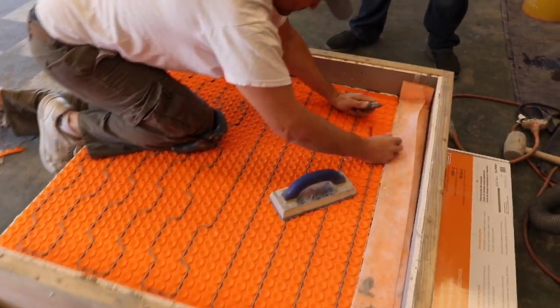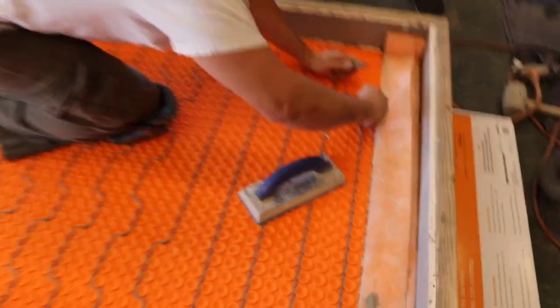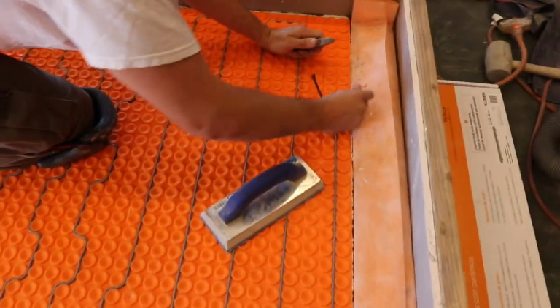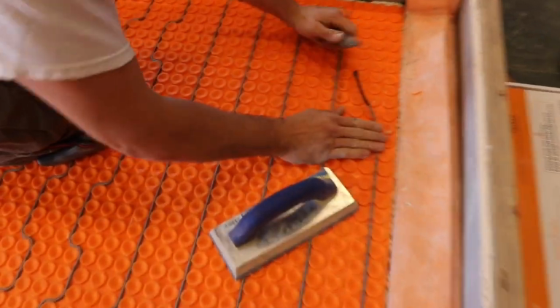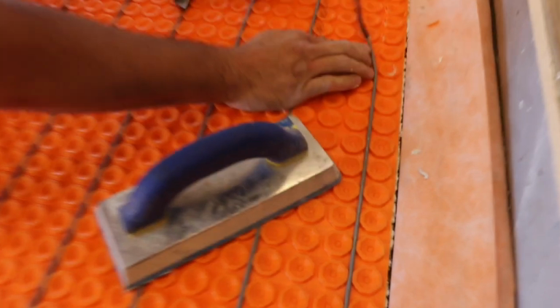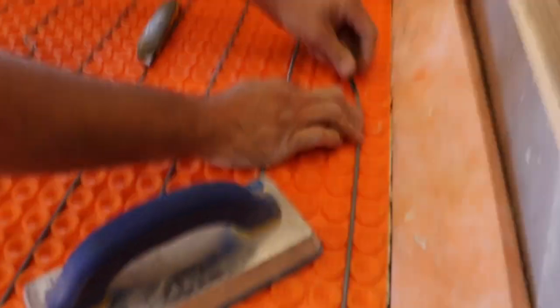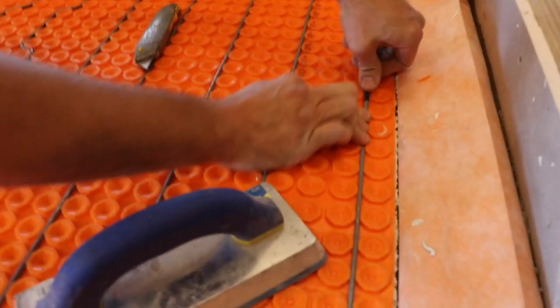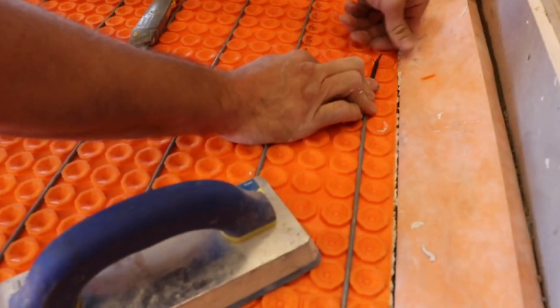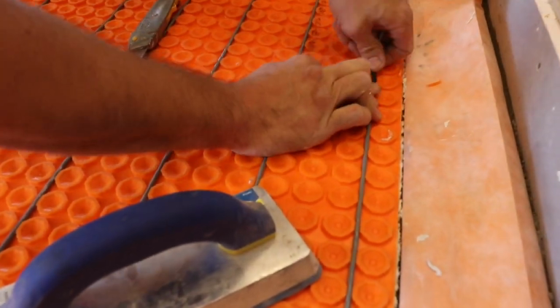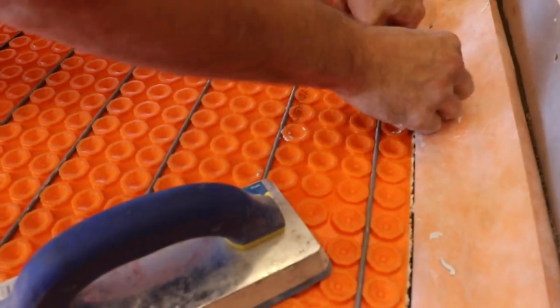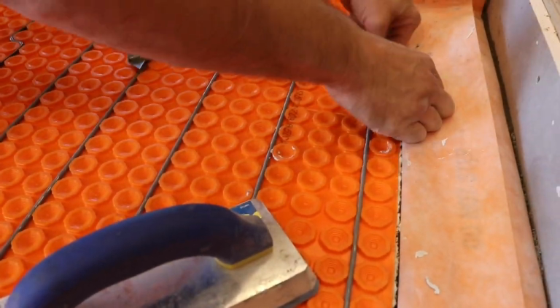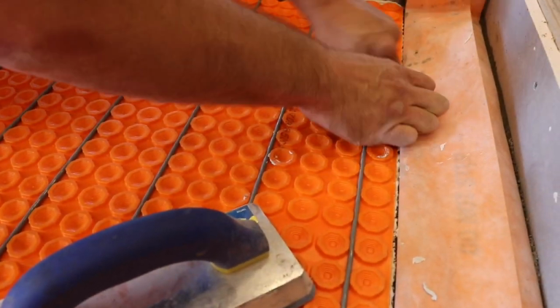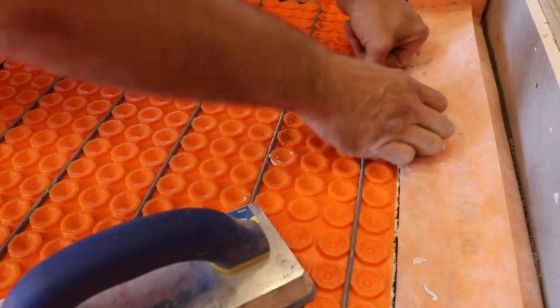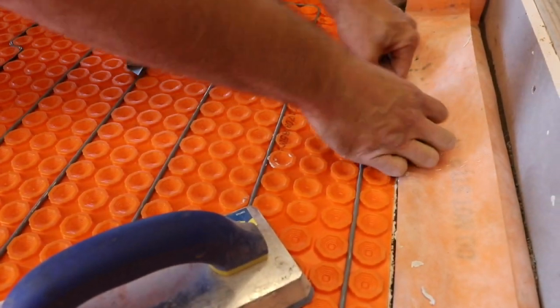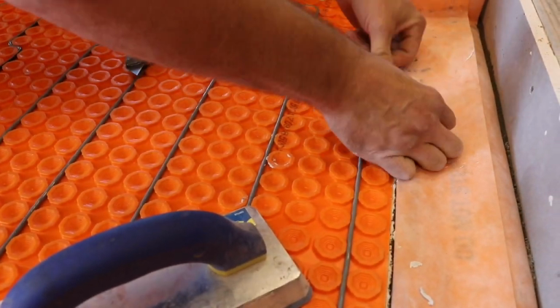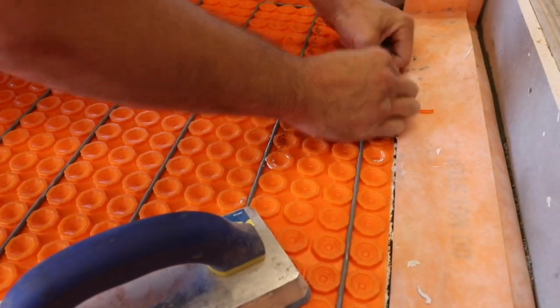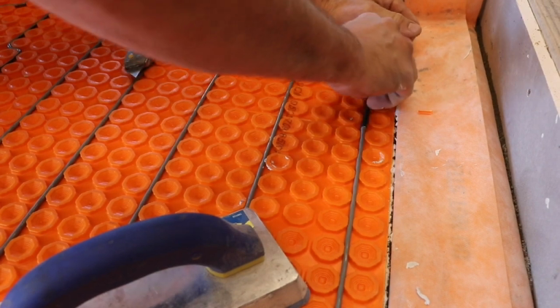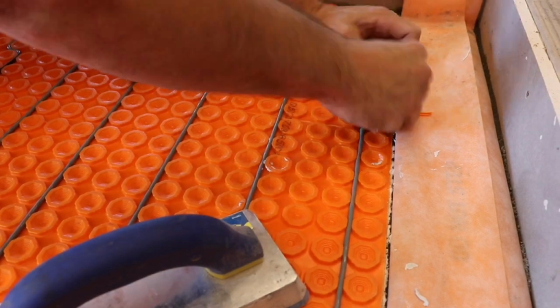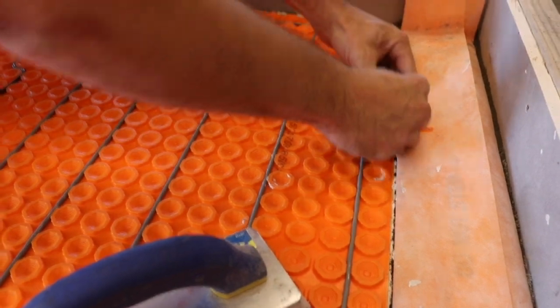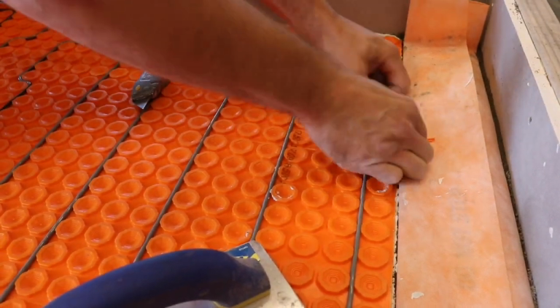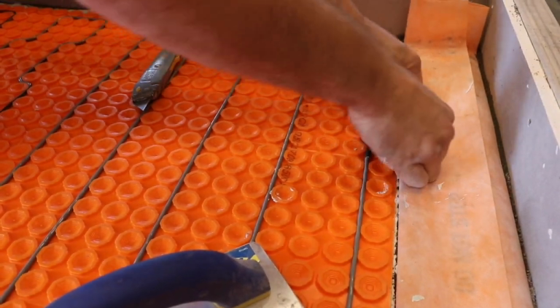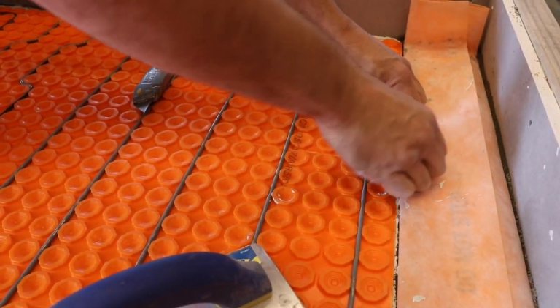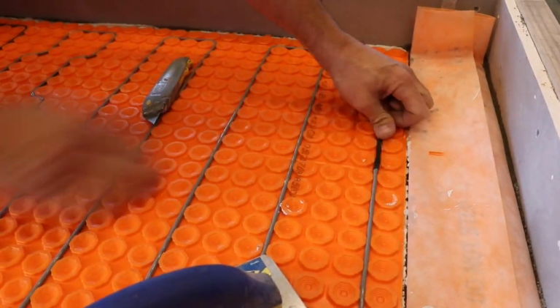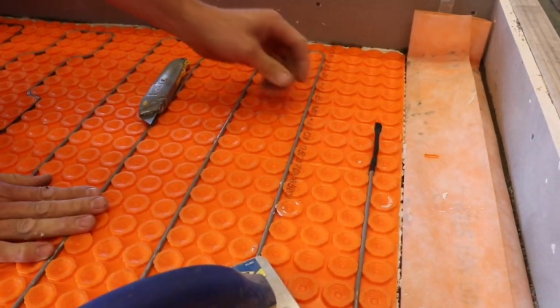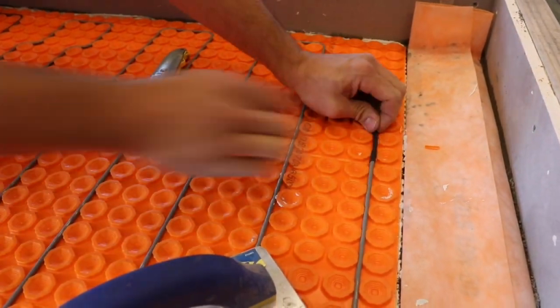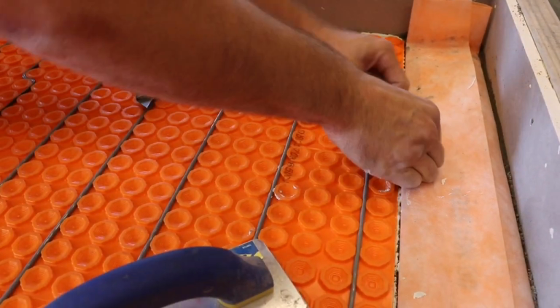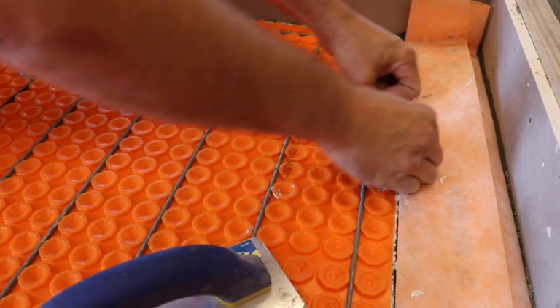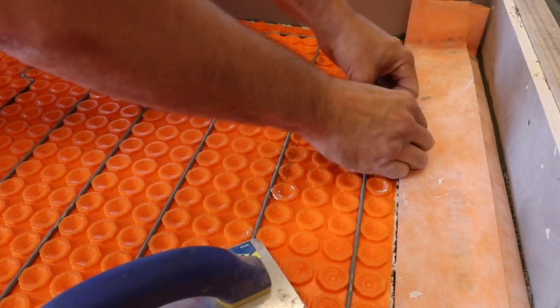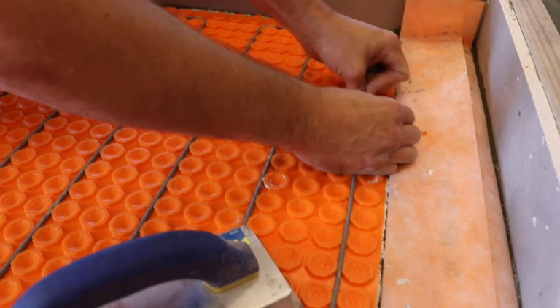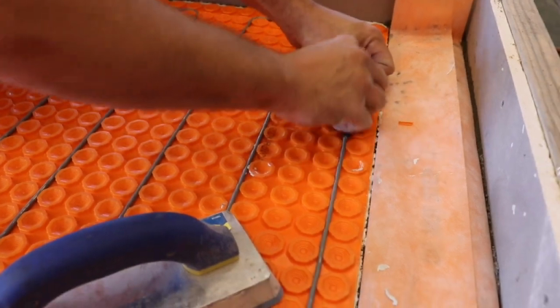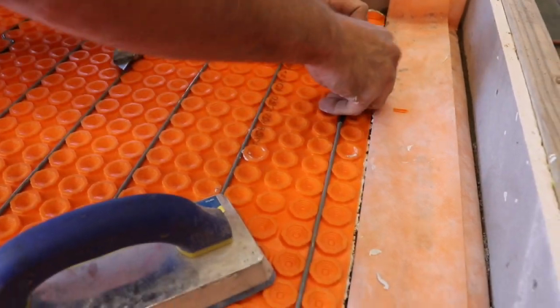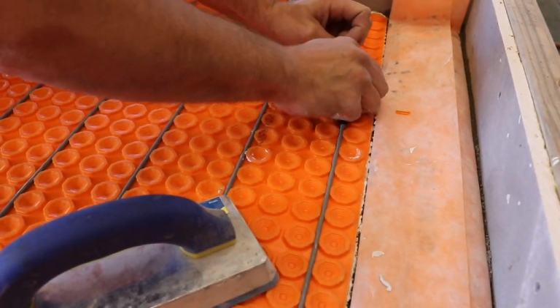What are you doing there, Steve? This is just the excess at the end. It helps it sit in there — just if you have a tight issue with your side height. Steve's preventing an extra height of your mud. It just helps tuck it in.